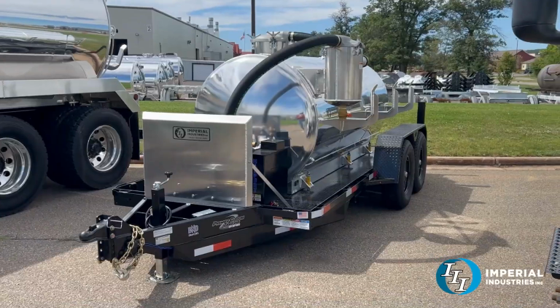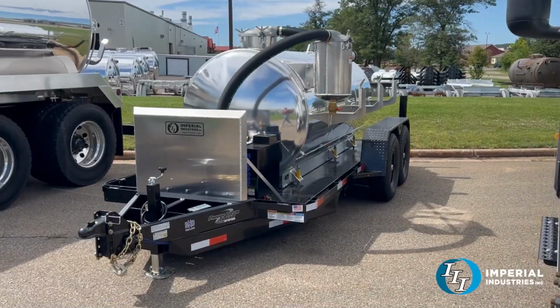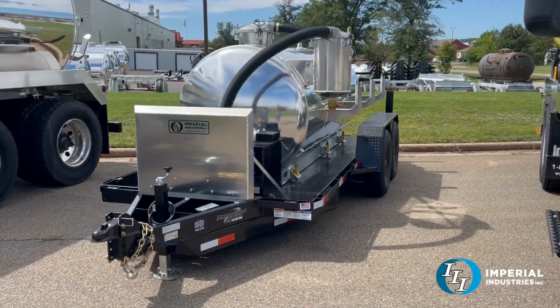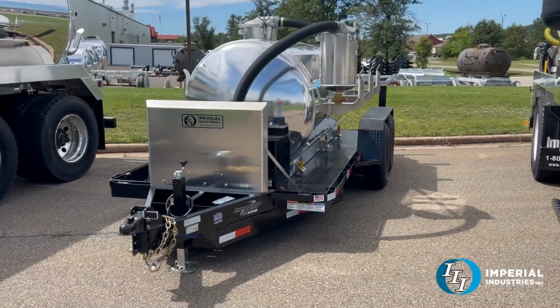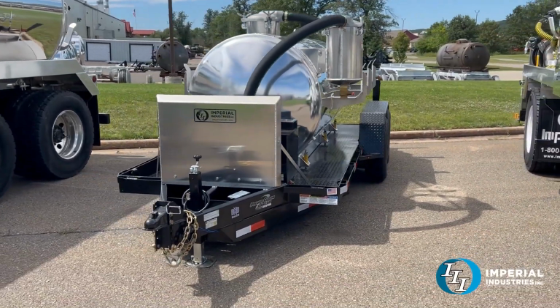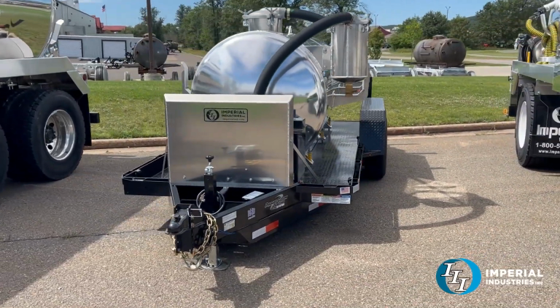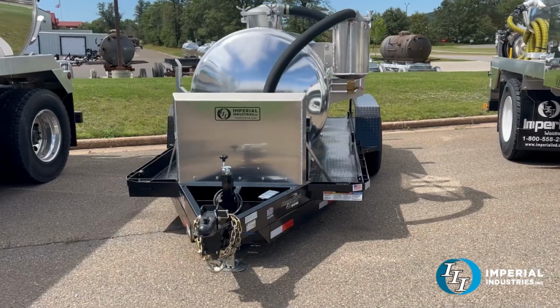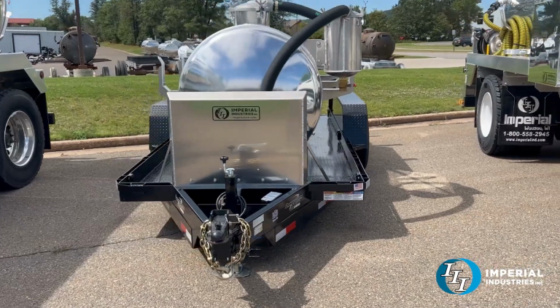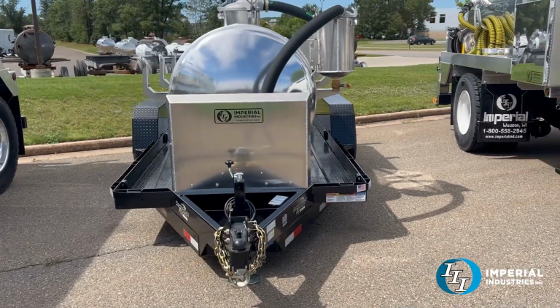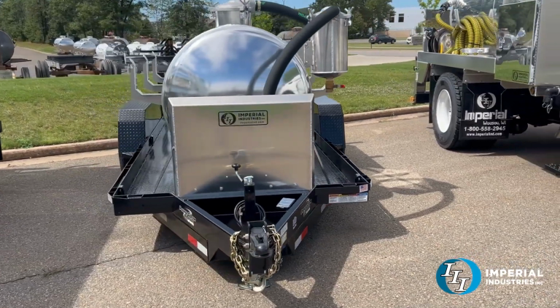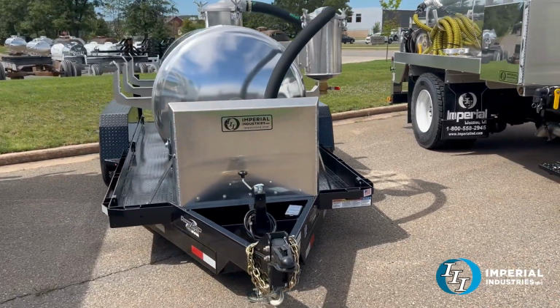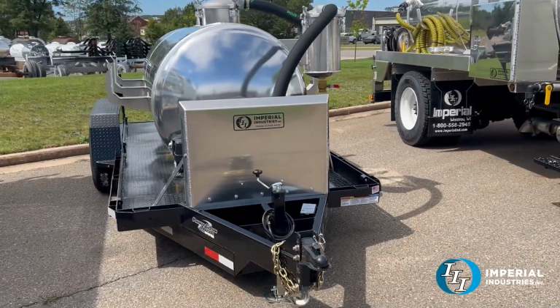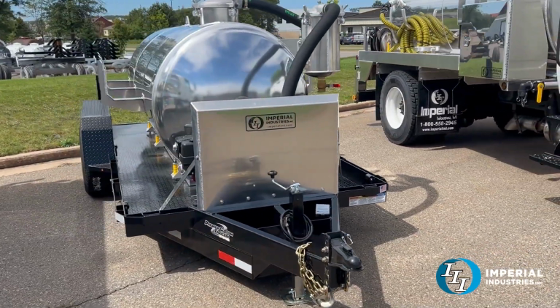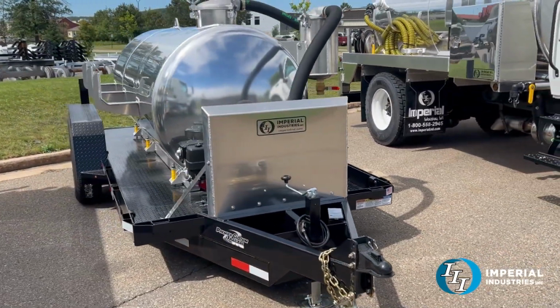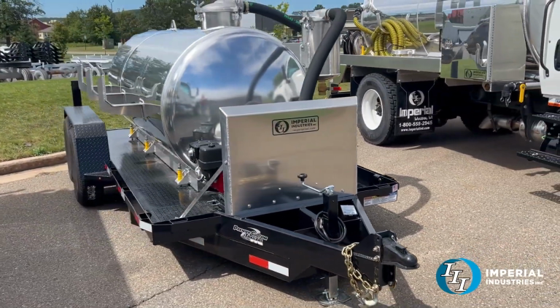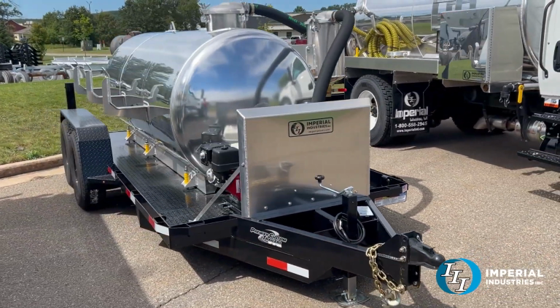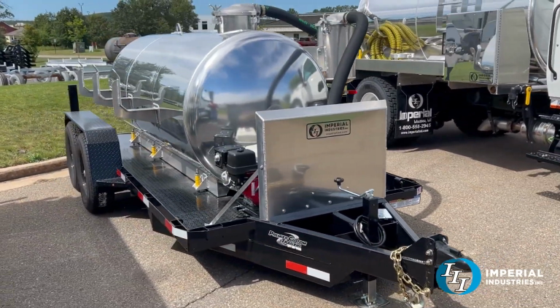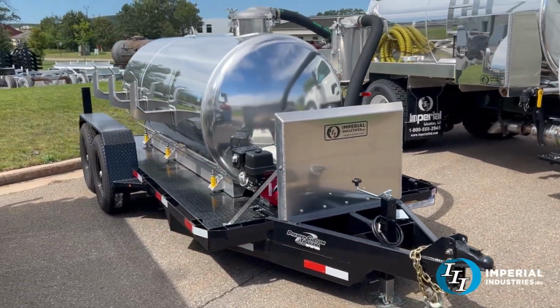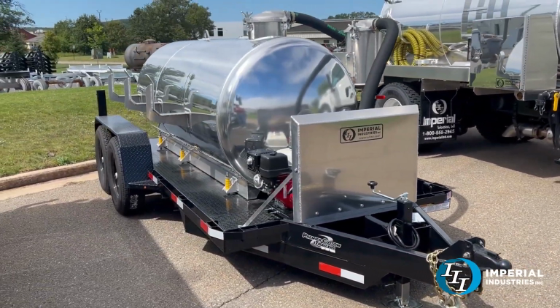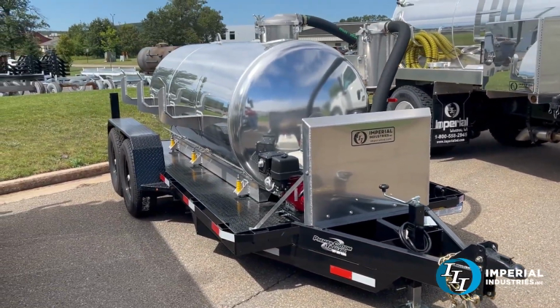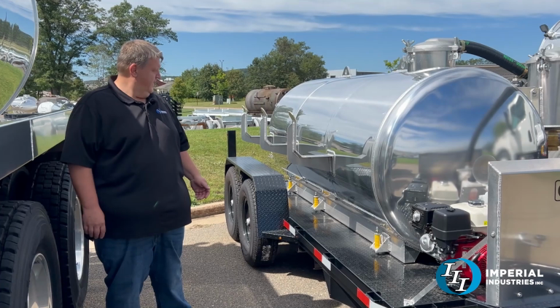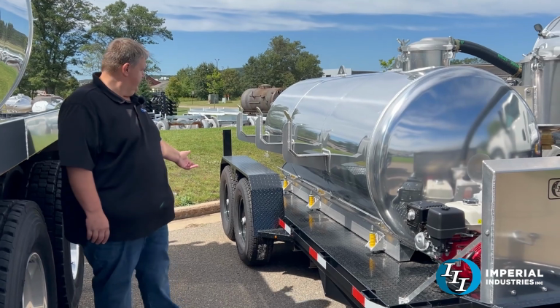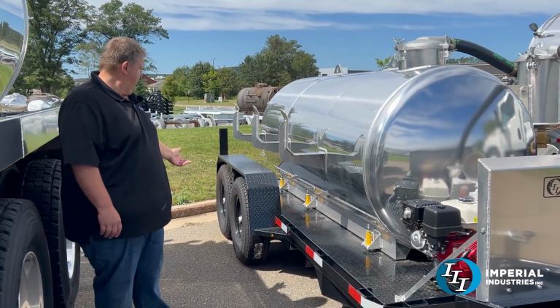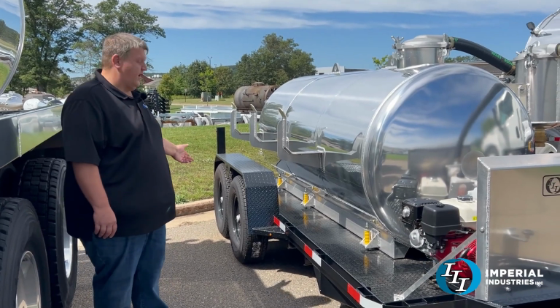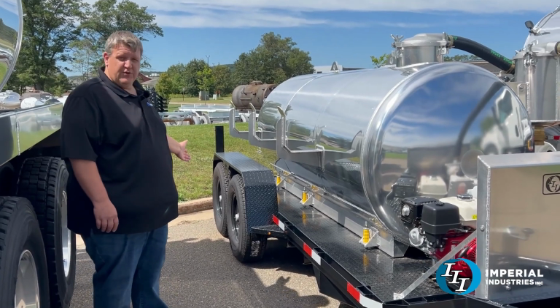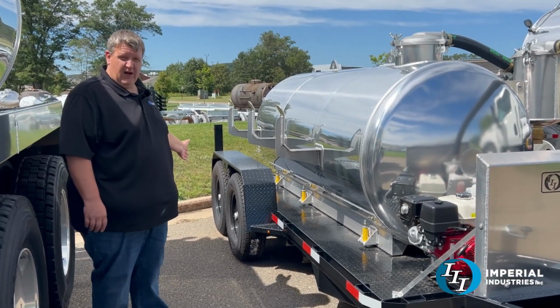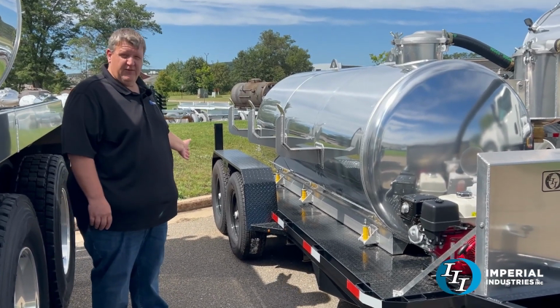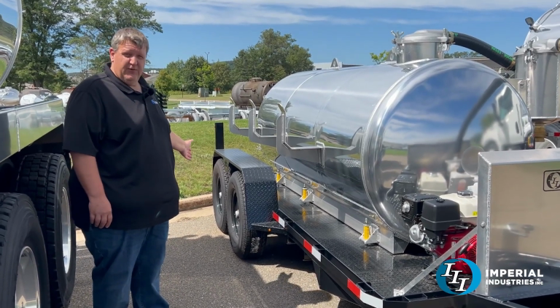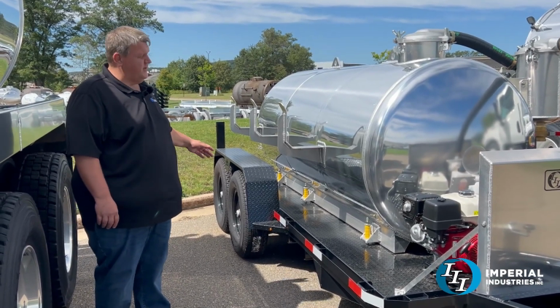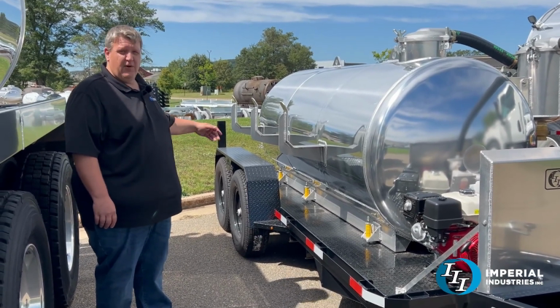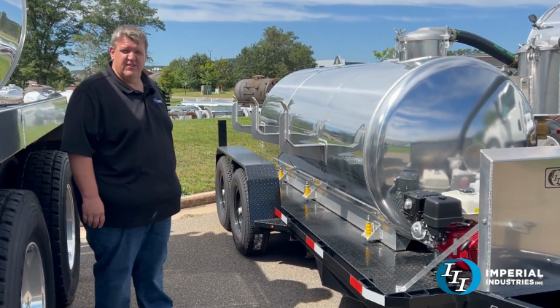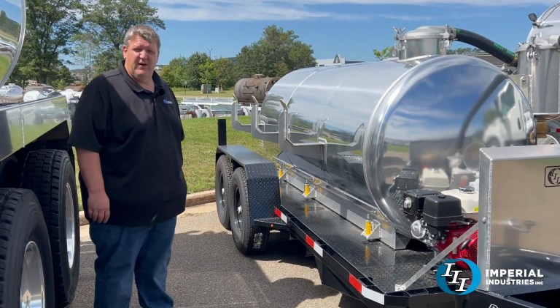That pump package is attached to our thousand-gallon single-compartment grease unit on a 14,000-pound tandem axle 14-foot trailer, and these are torsion drop axles too, so you can get into parking garages if you want to.